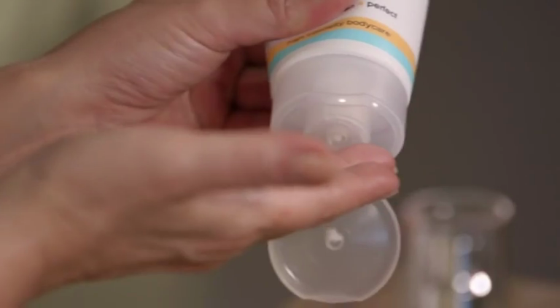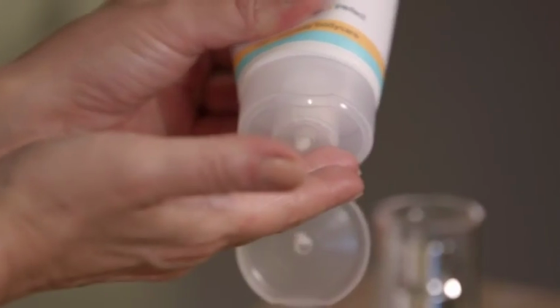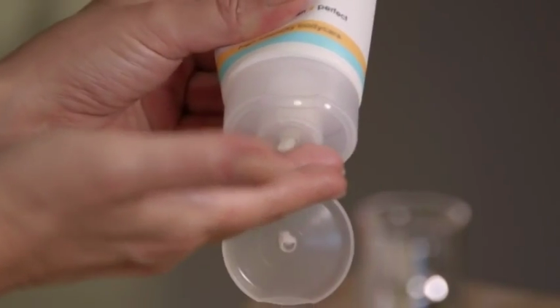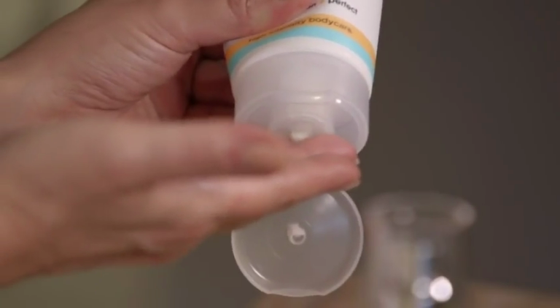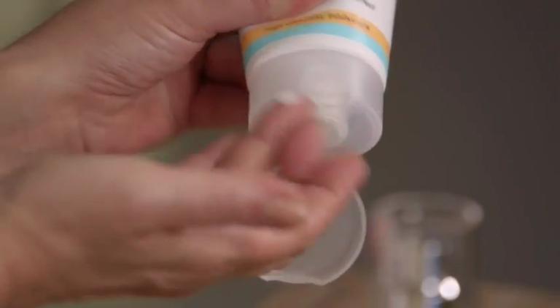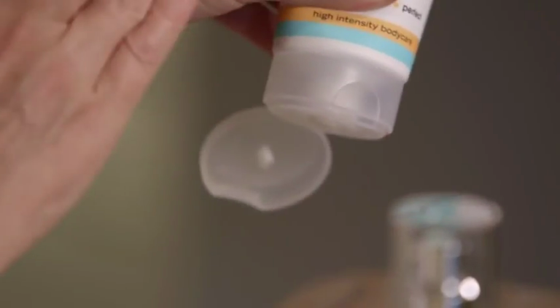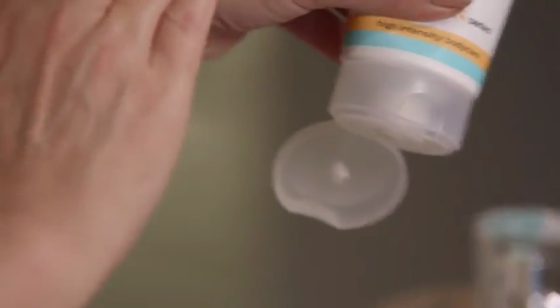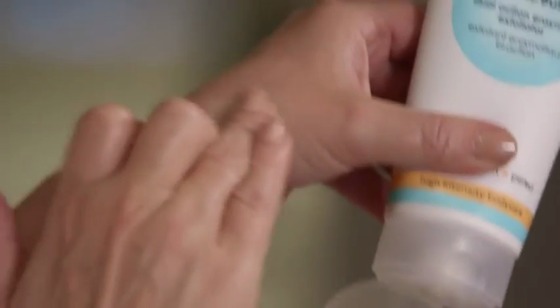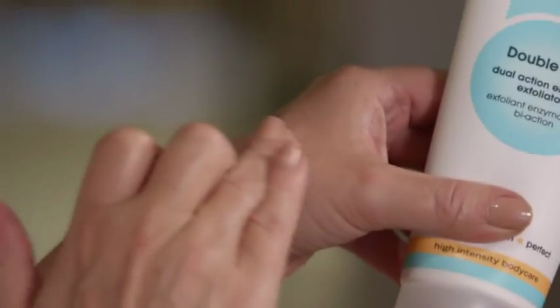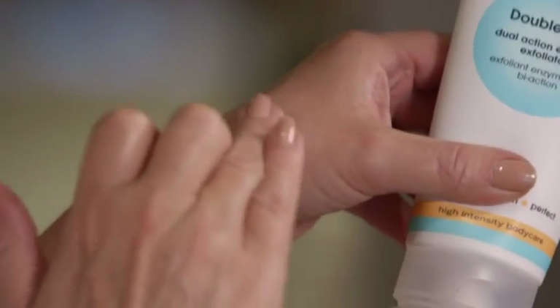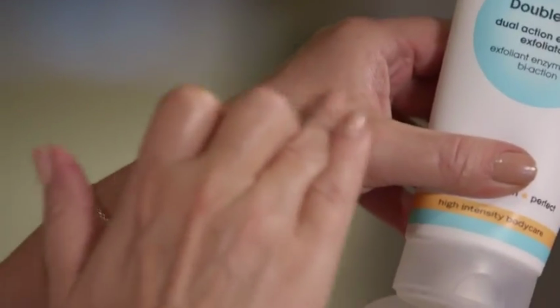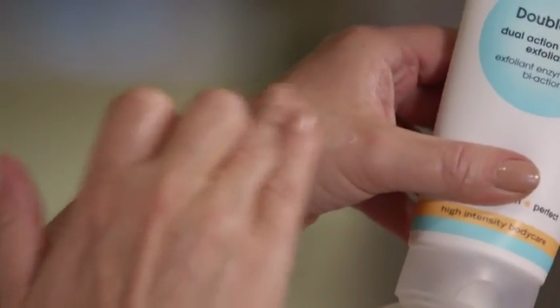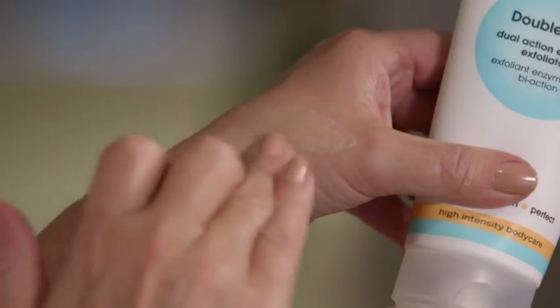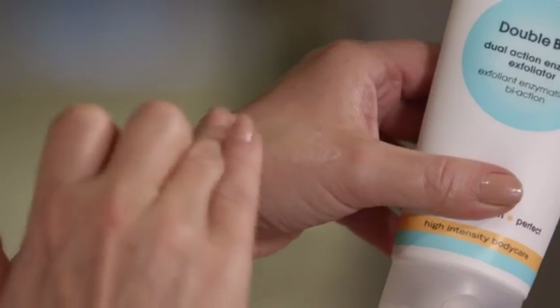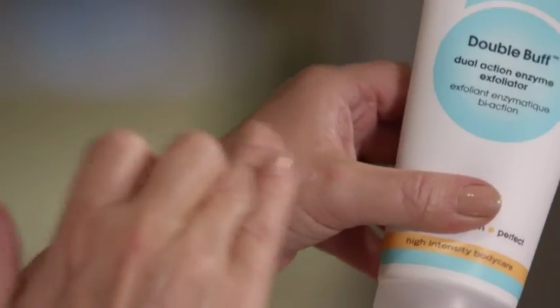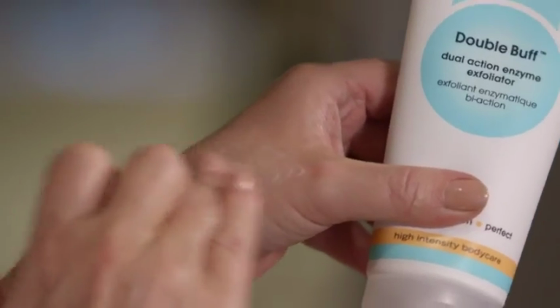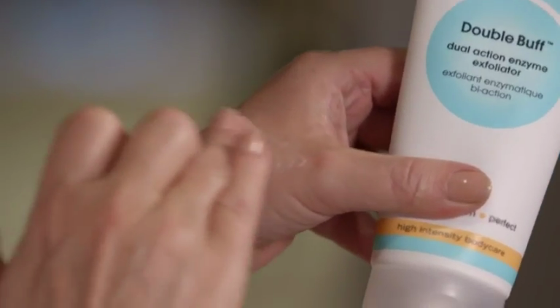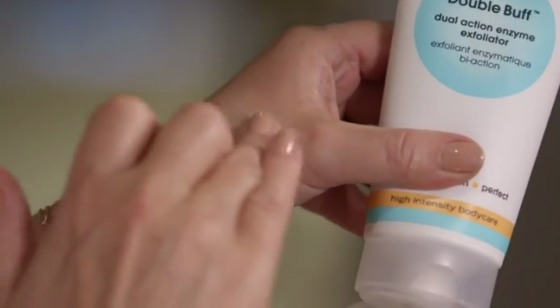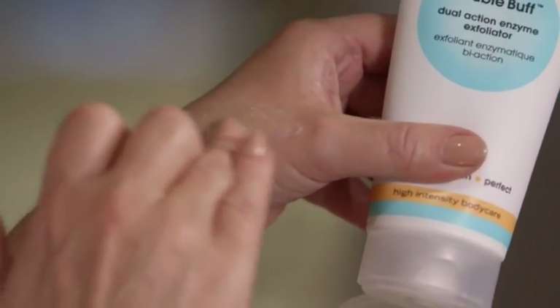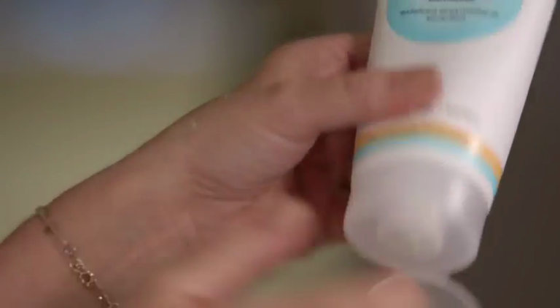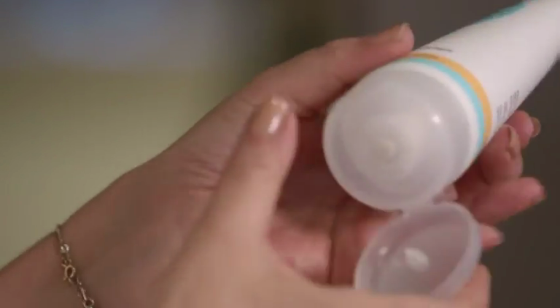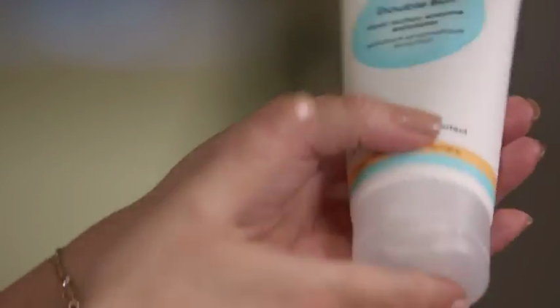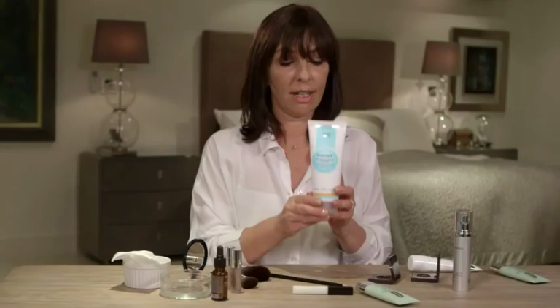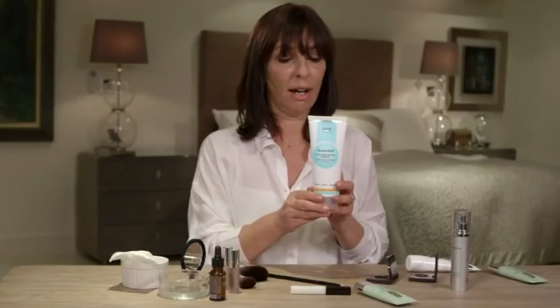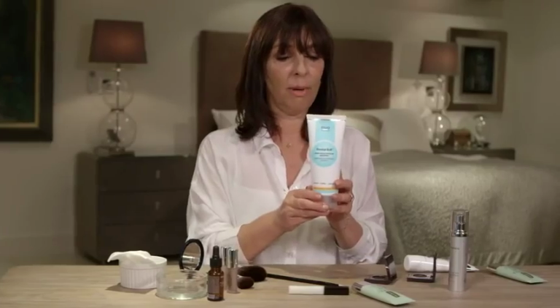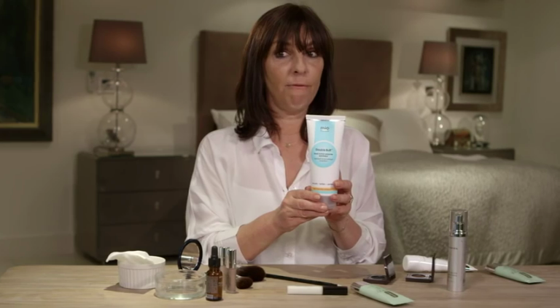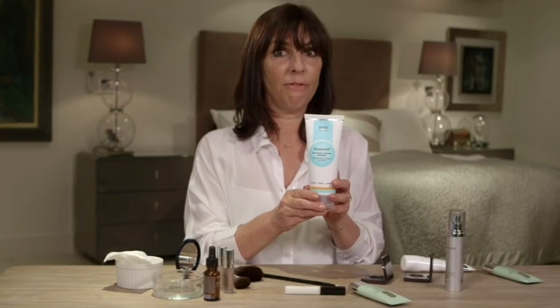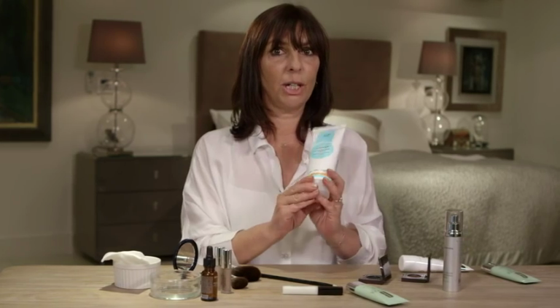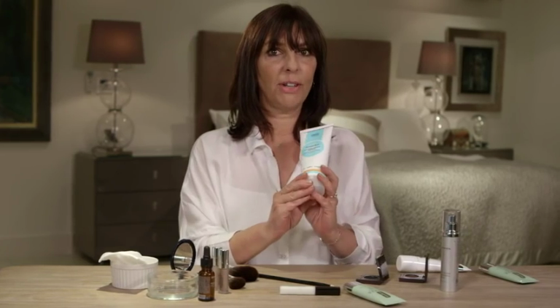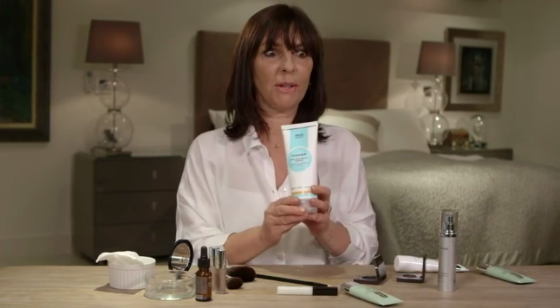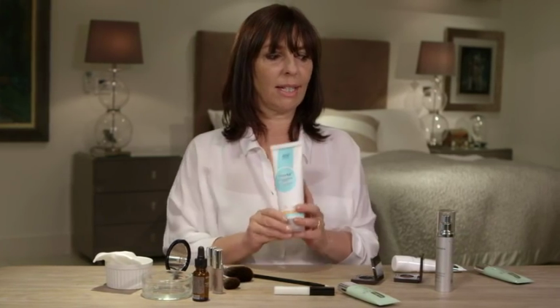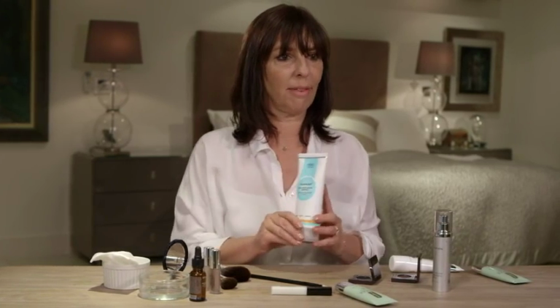Pop it on for two or three minutes before you get into the shower, get inside, shower off, and I'm promising you skin as smooth as silk. I love this product and I'm on about my fifth tube of it, so that says something.